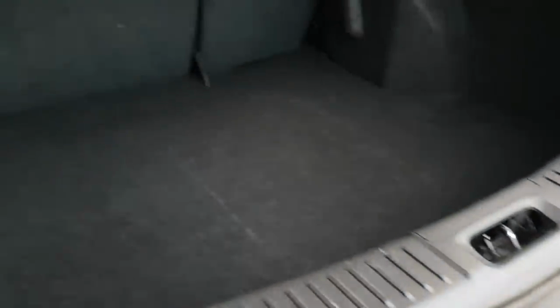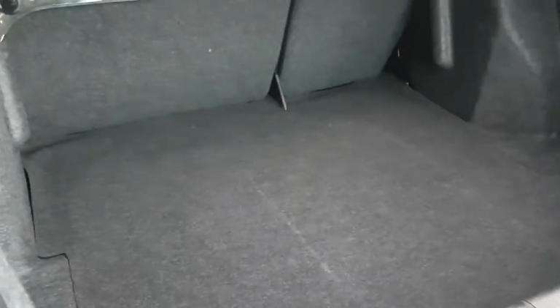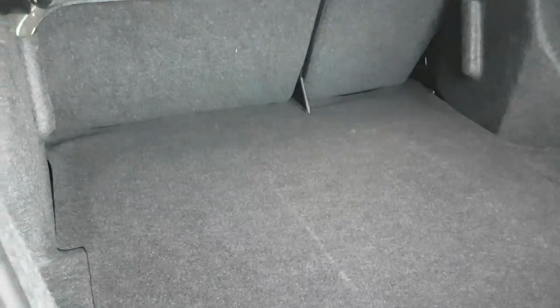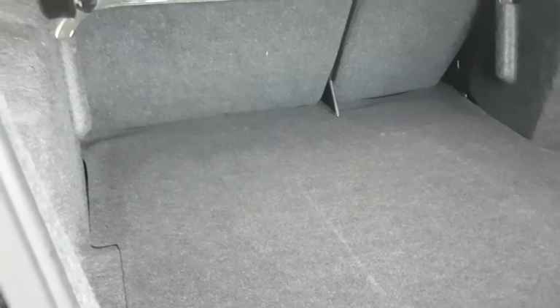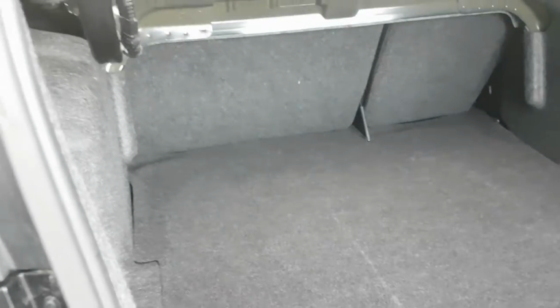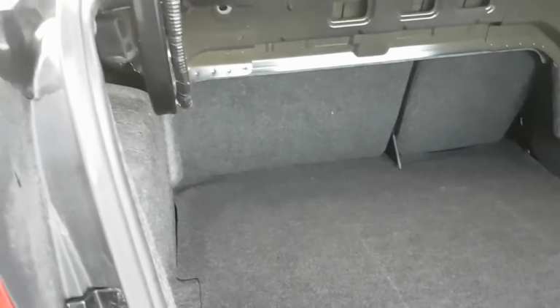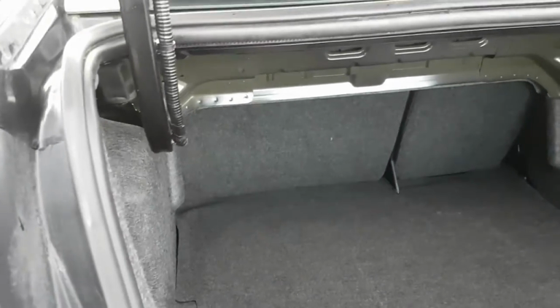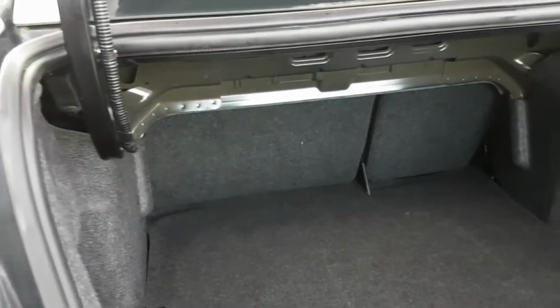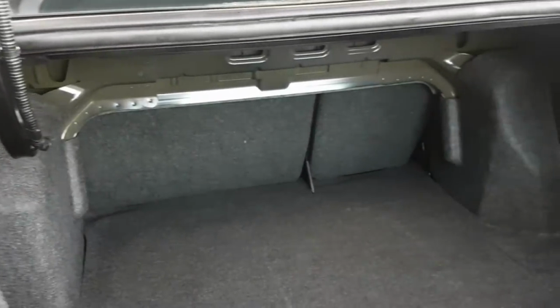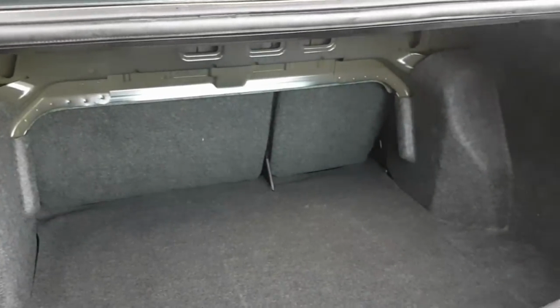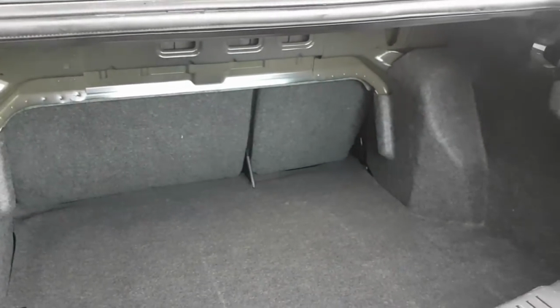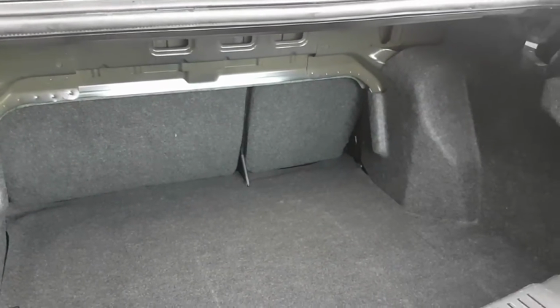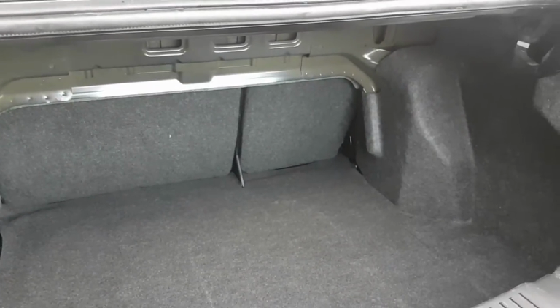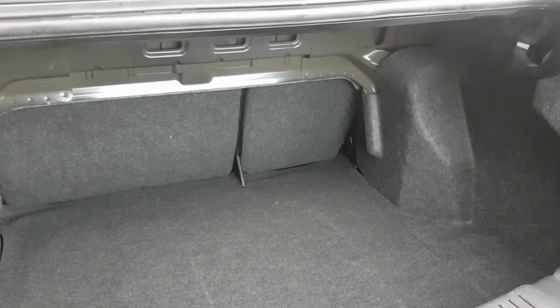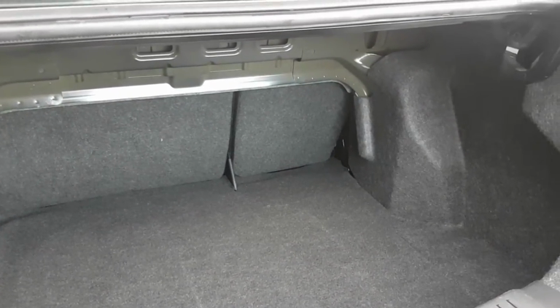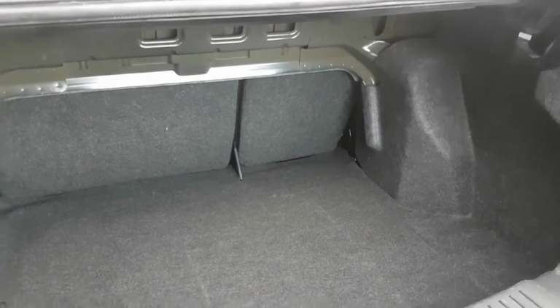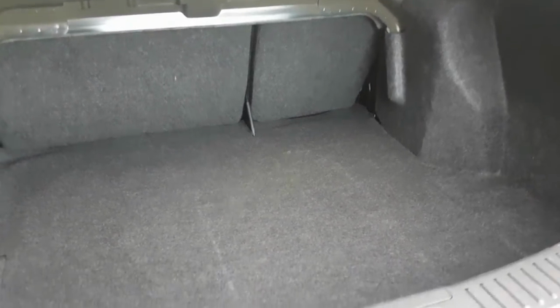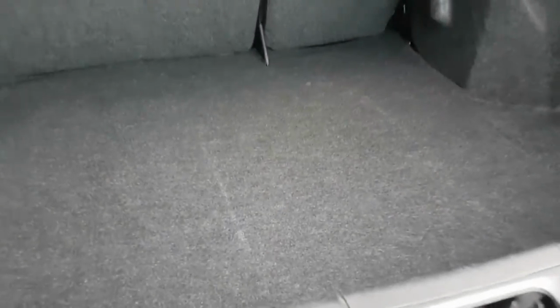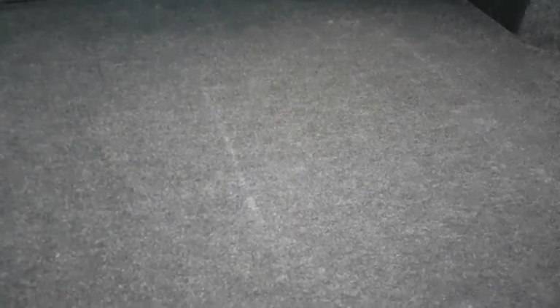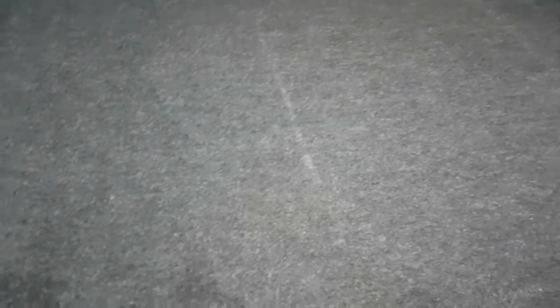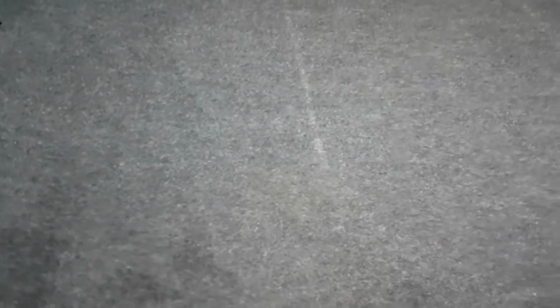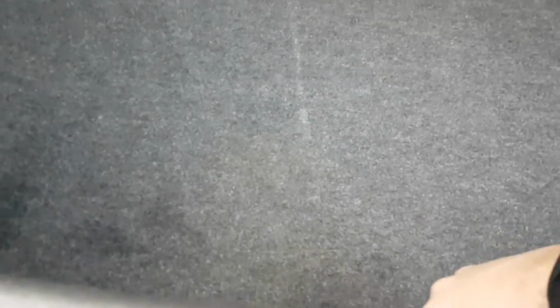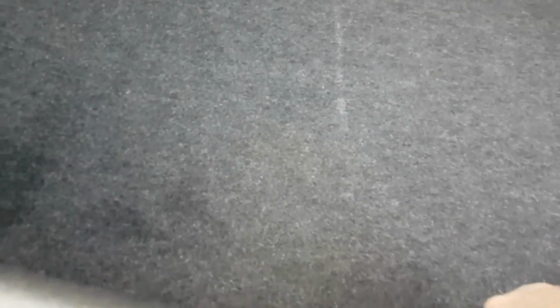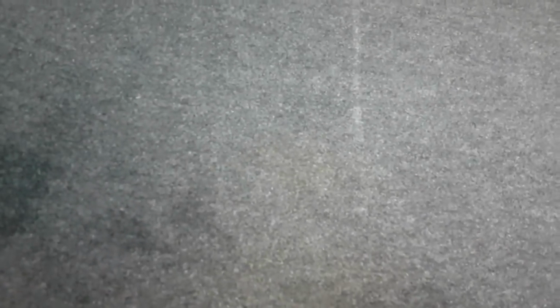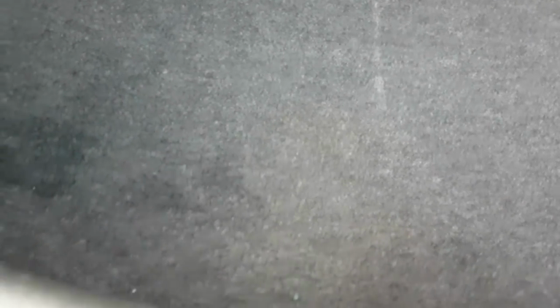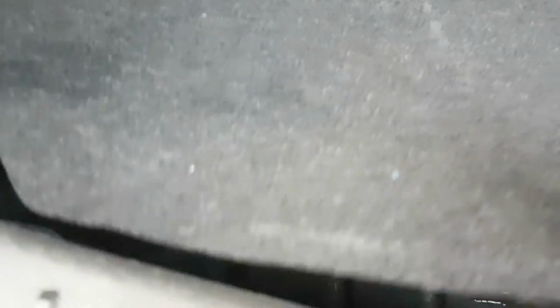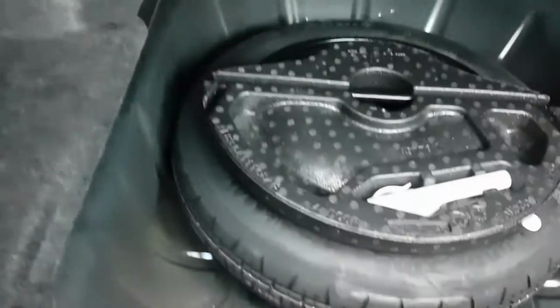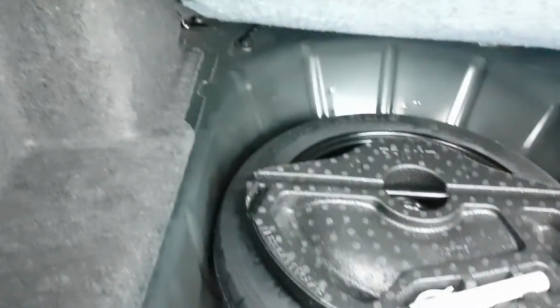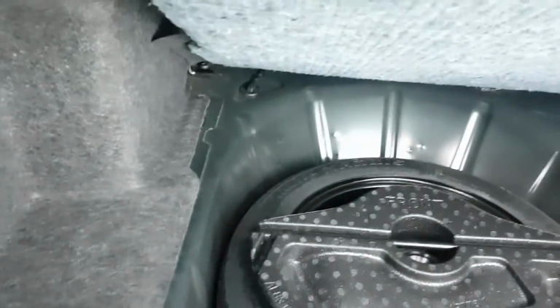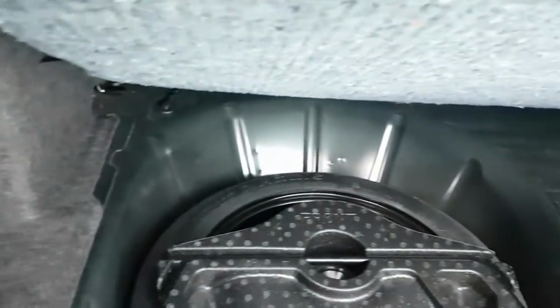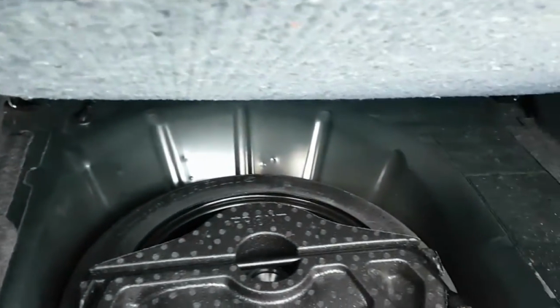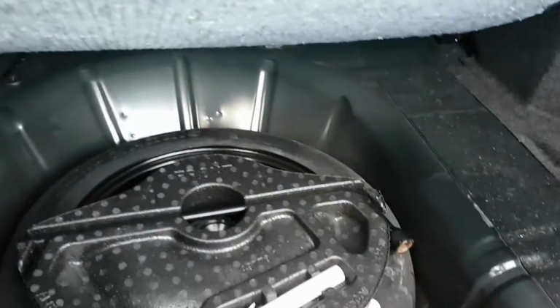The trunk is nice and clean. There's your spare tire.